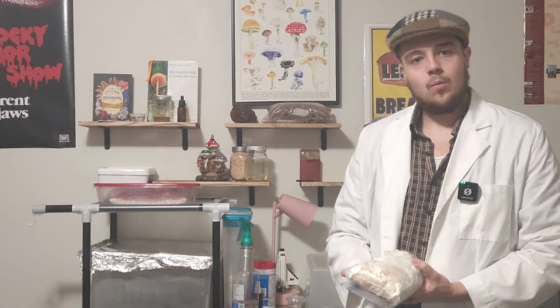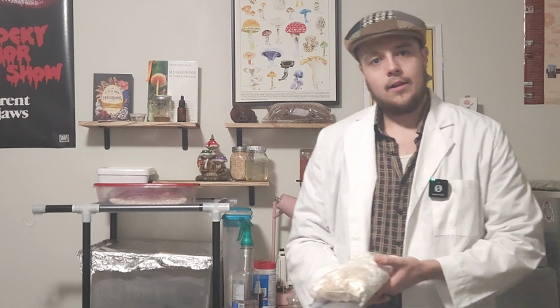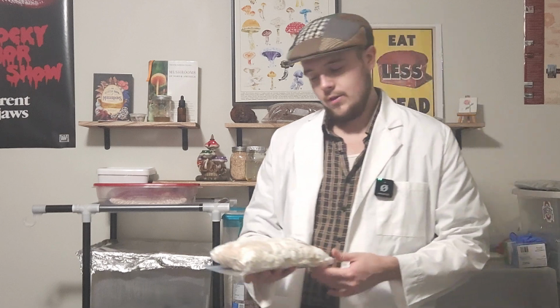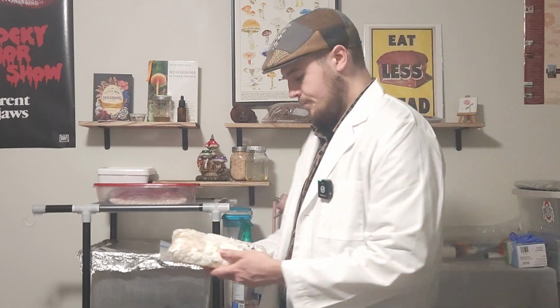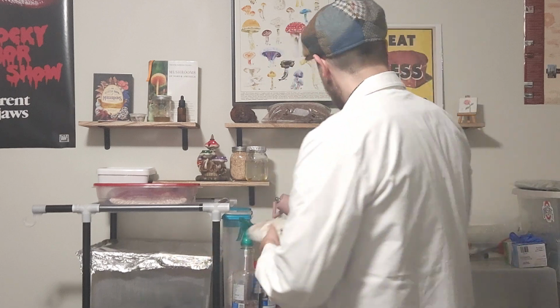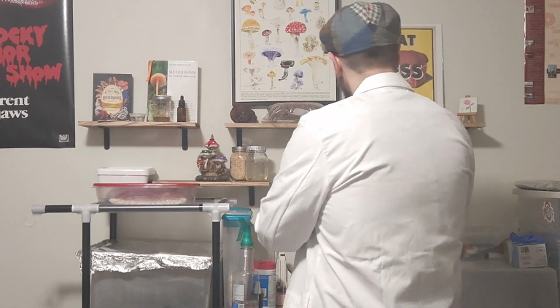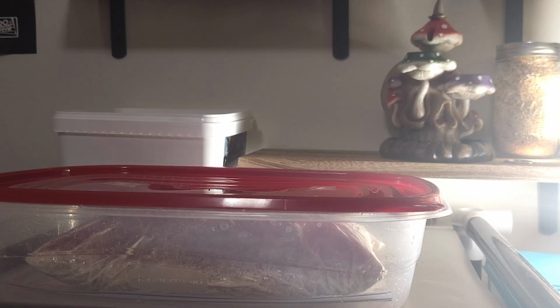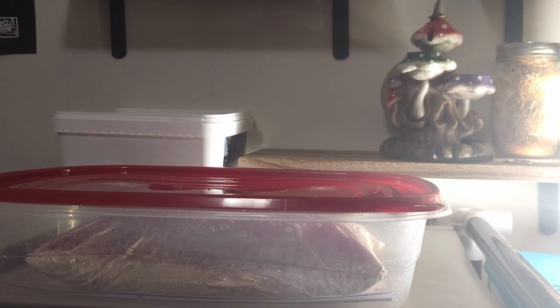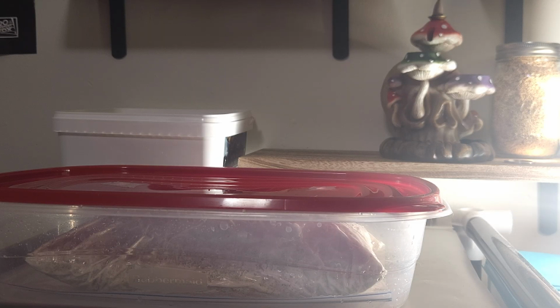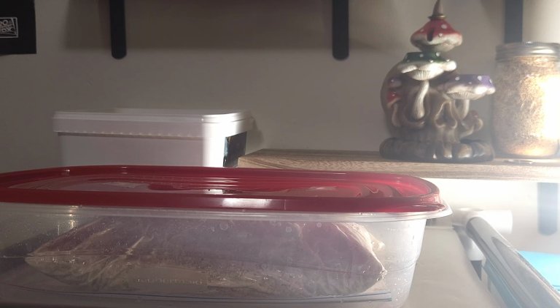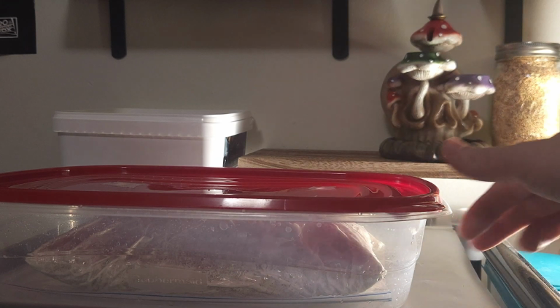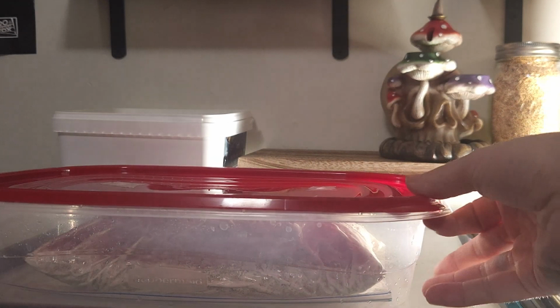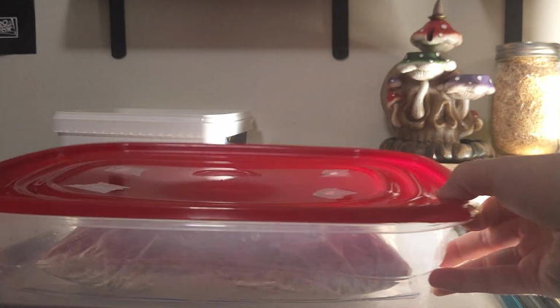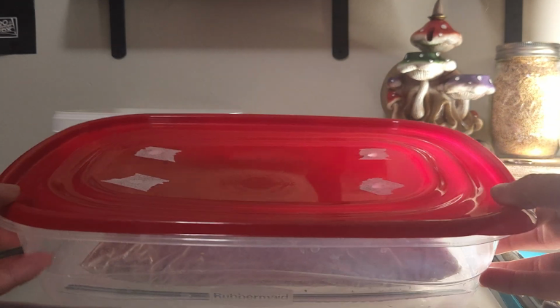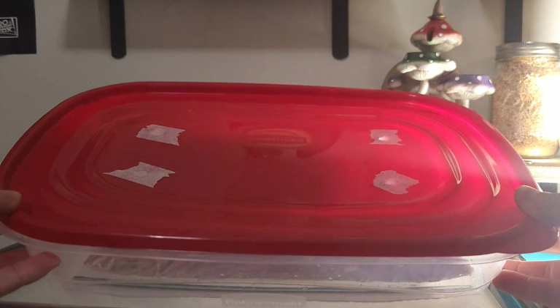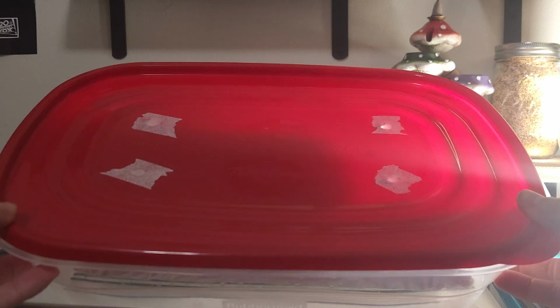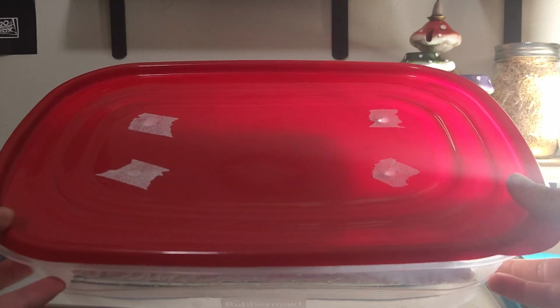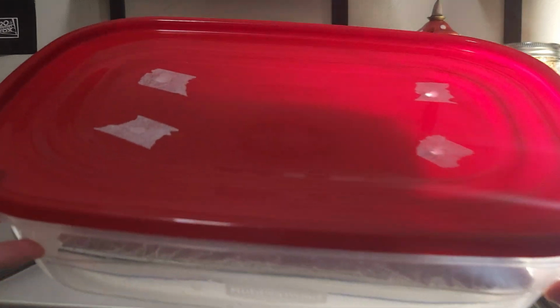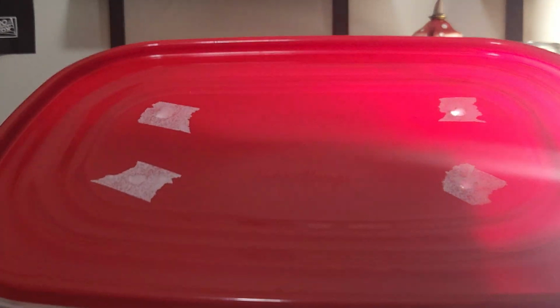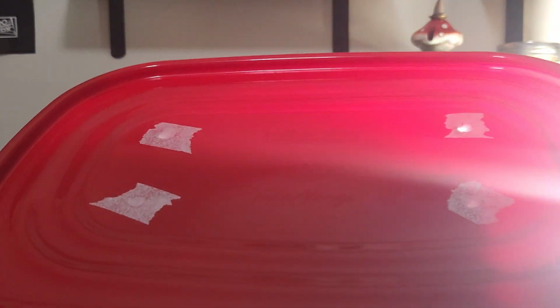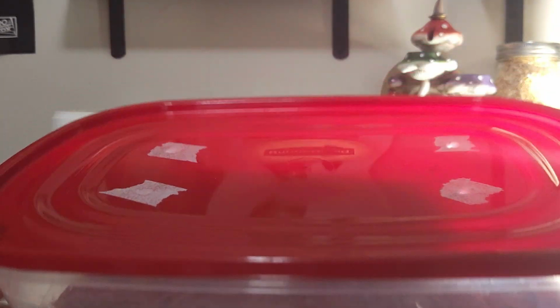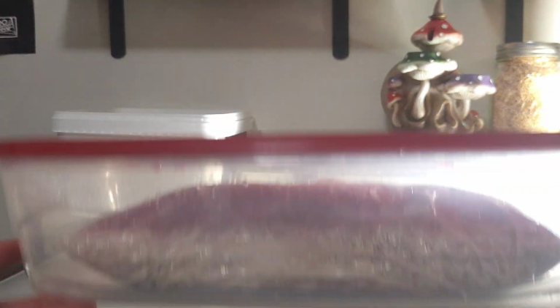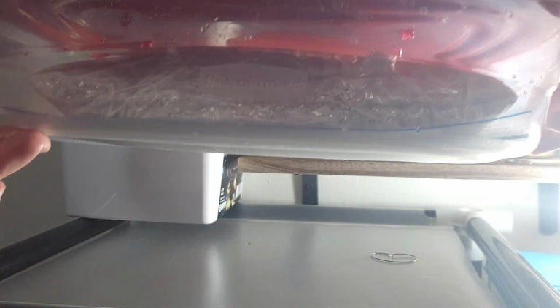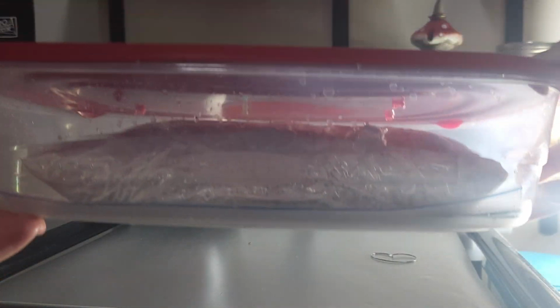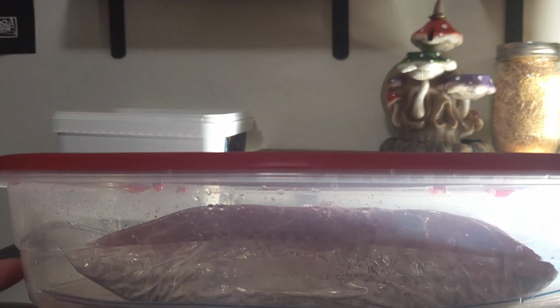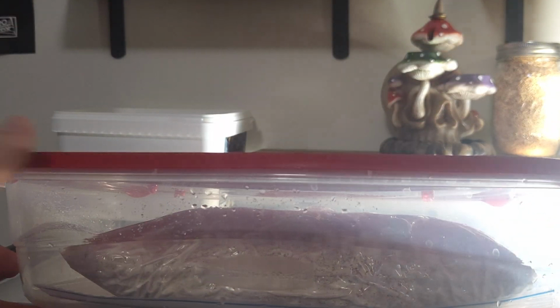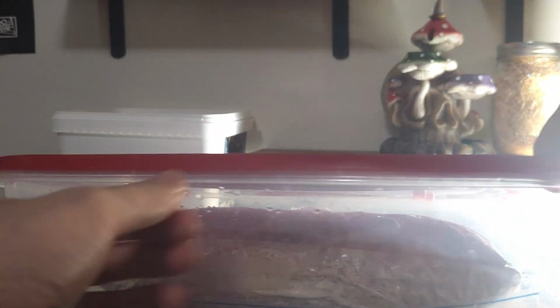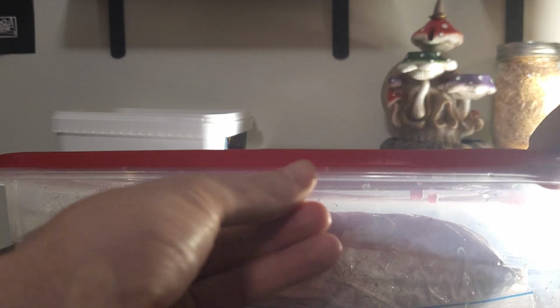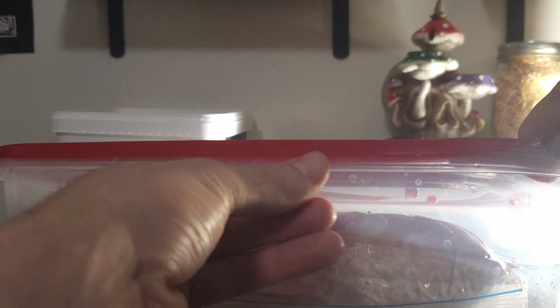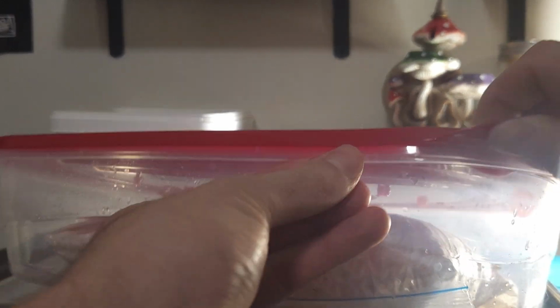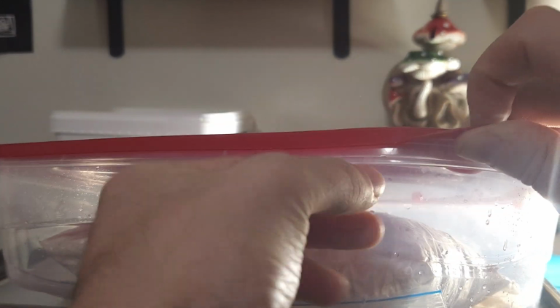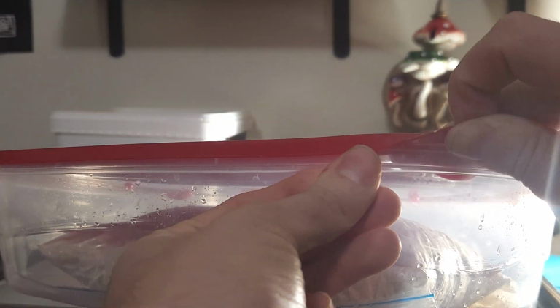Here's our setup — I've created a small humidity chamber out of an old tub work container with four holes for fresh air exchange, exactly how you'd set up one of these containers for cordyceps grows. If we pop the lid...